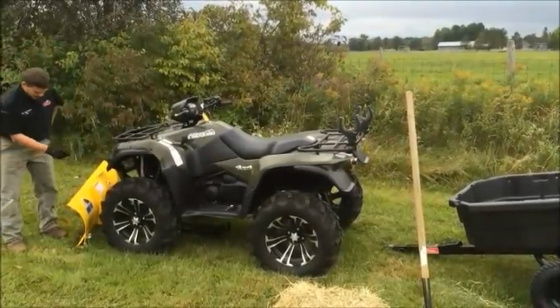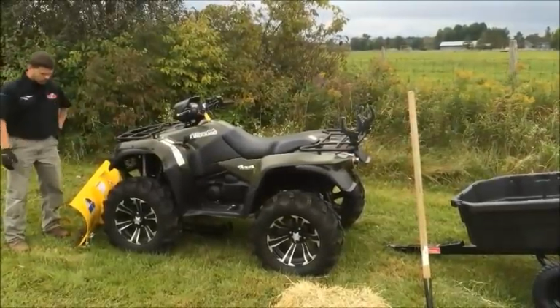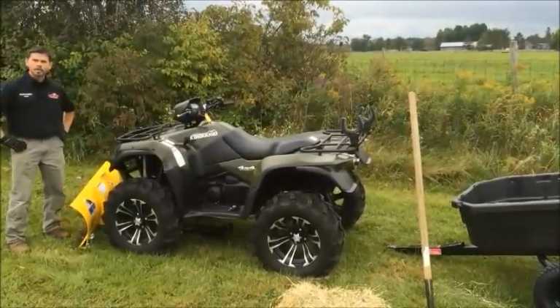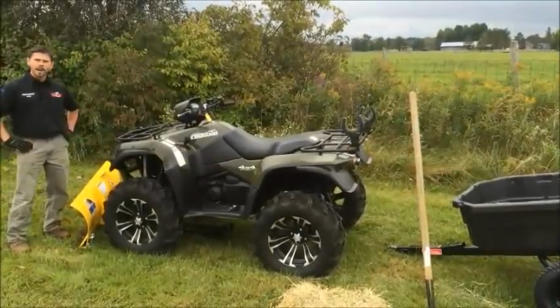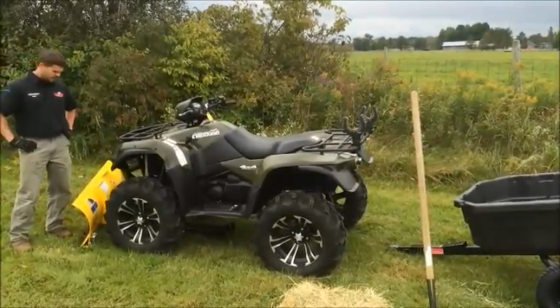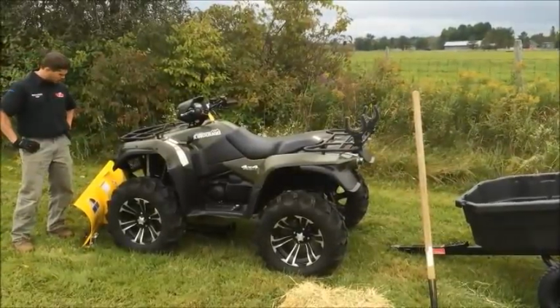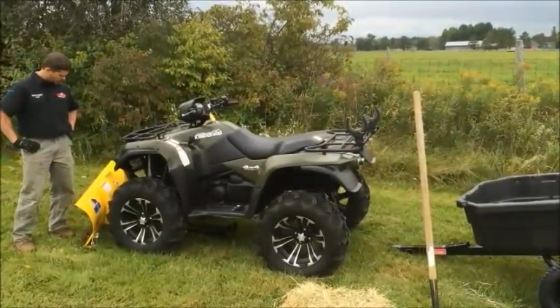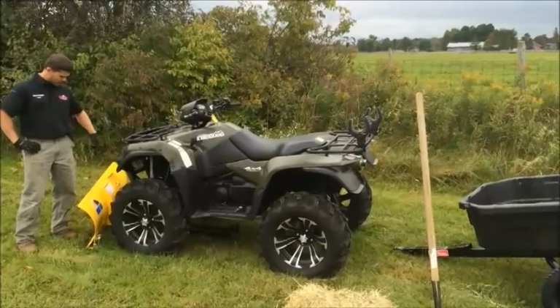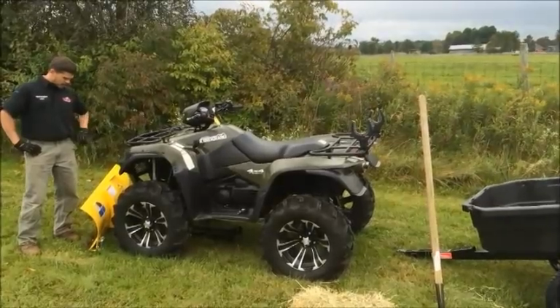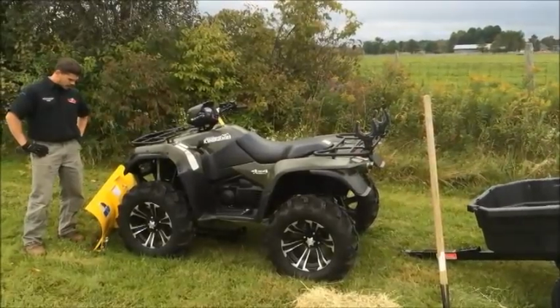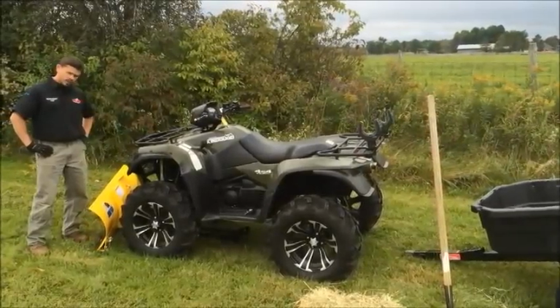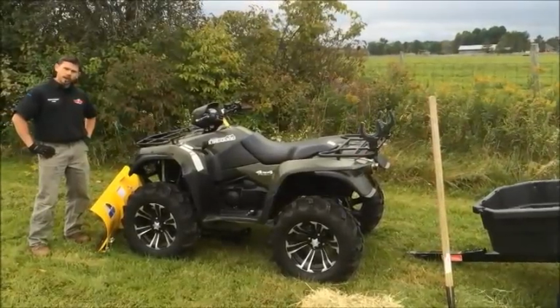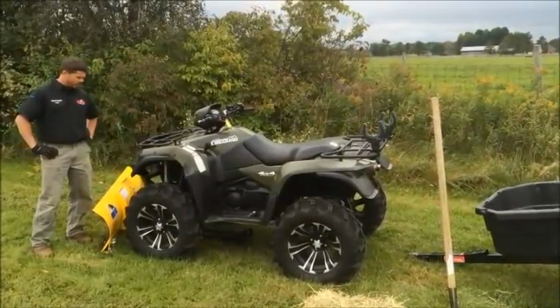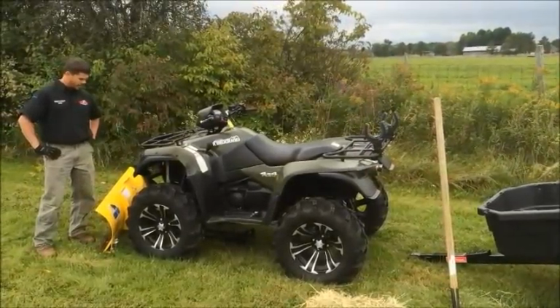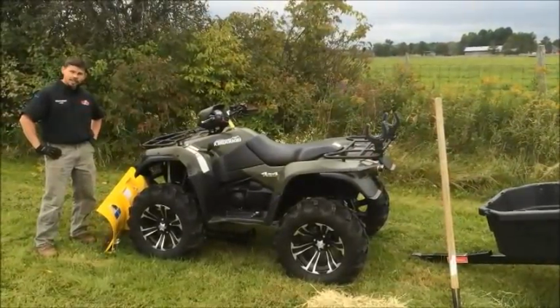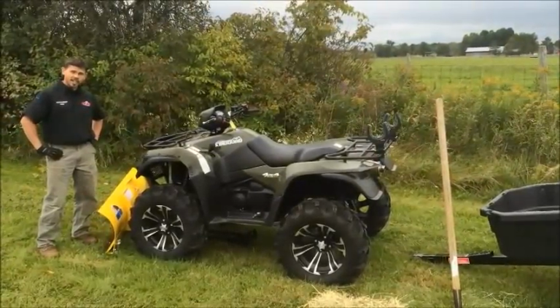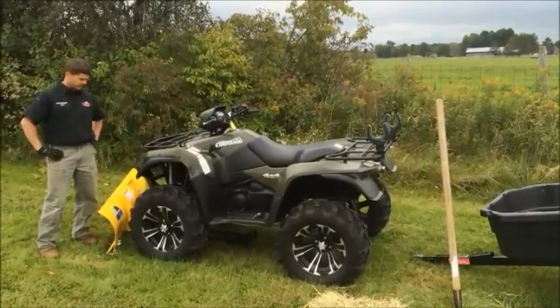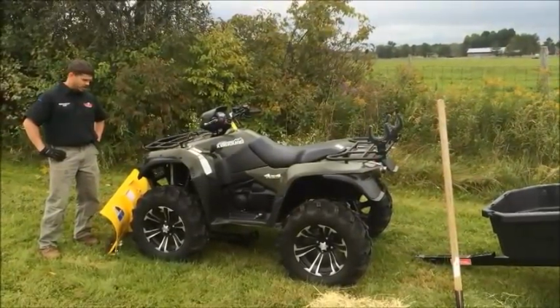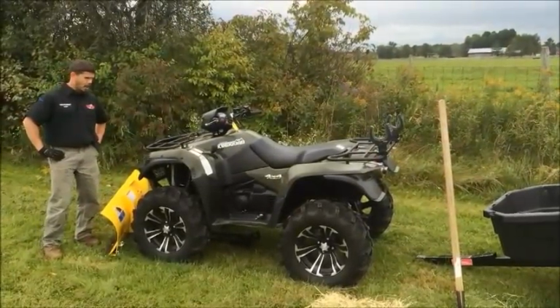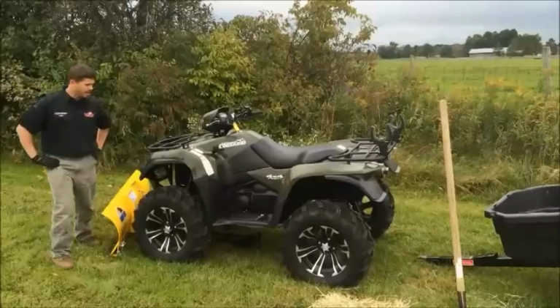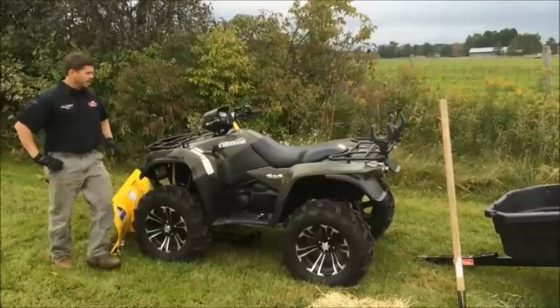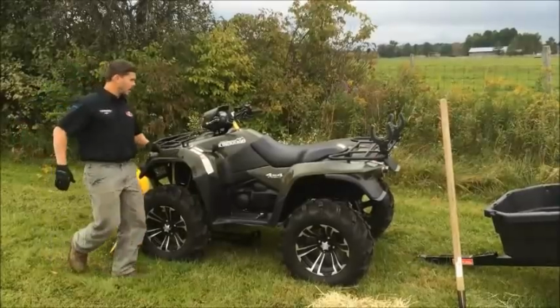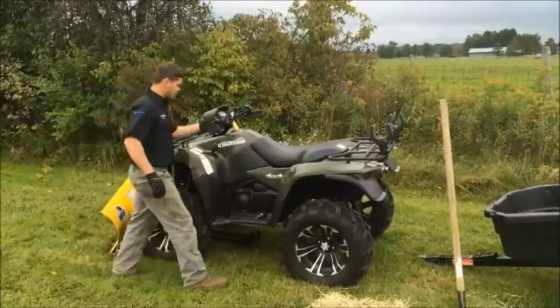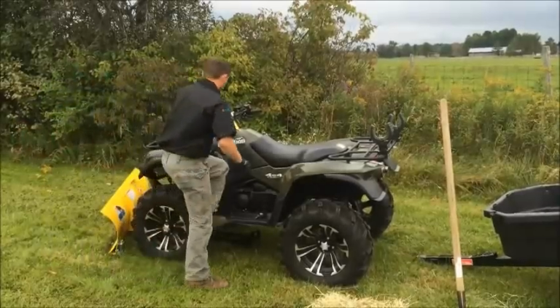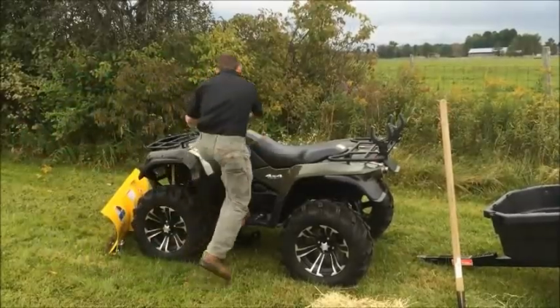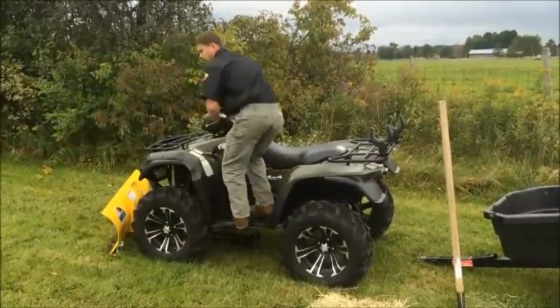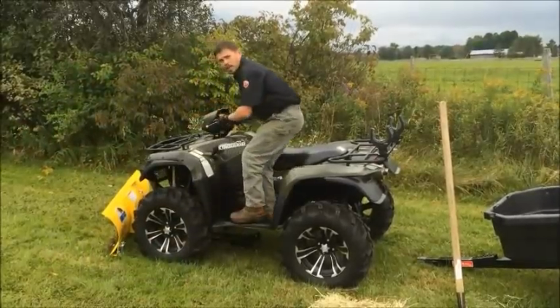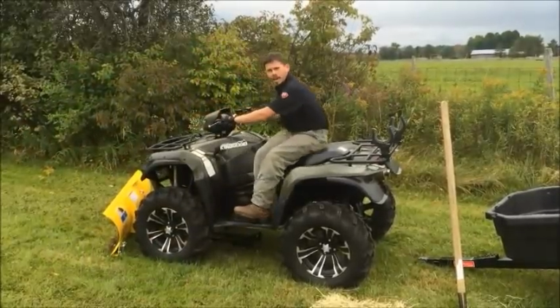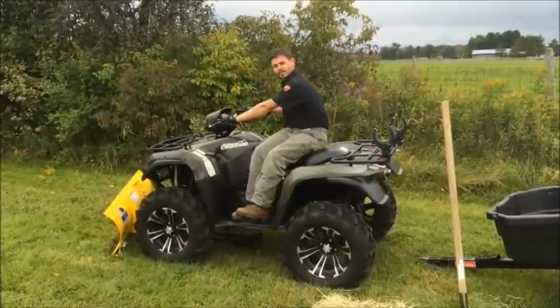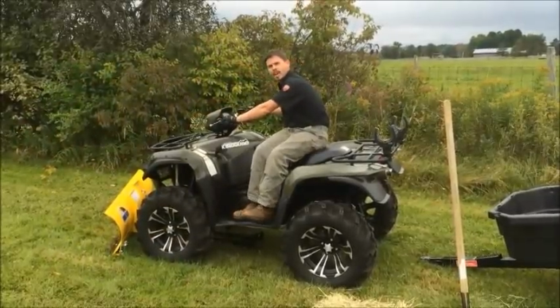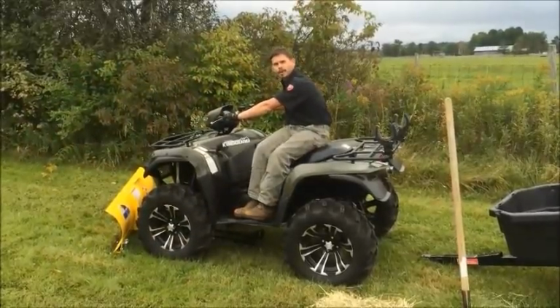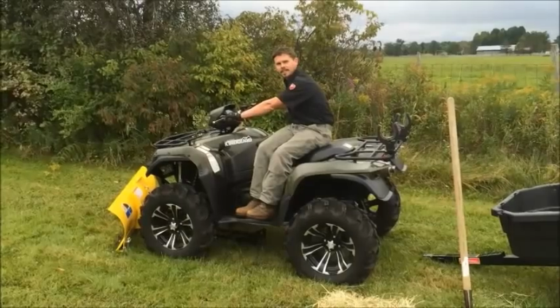And you've got your Moose plow — 60-inch blade, 10-gauge steel frame. This thing's tough, it's going to work great. So we're going to have a good season. Stop on by and you can outfit your ATV.